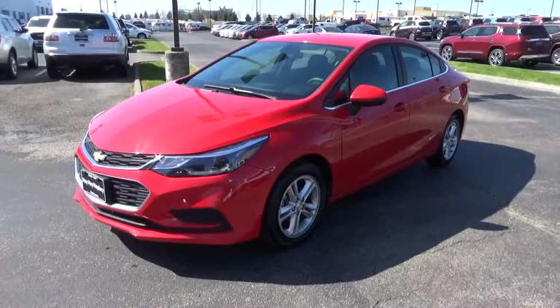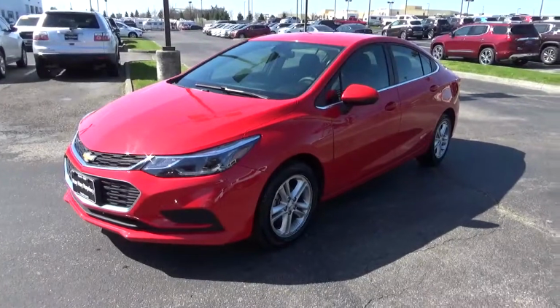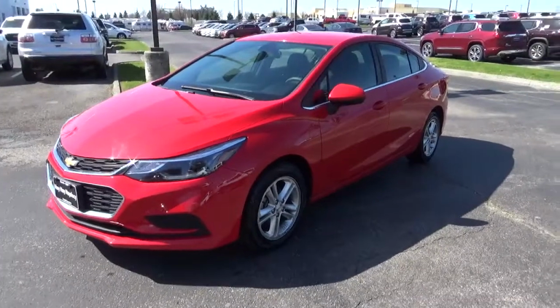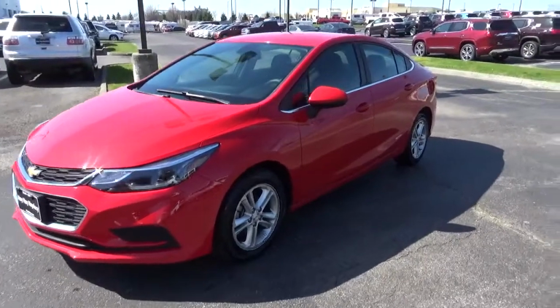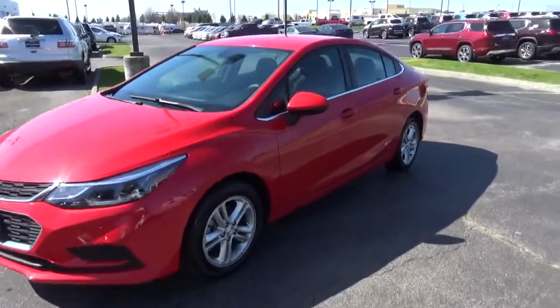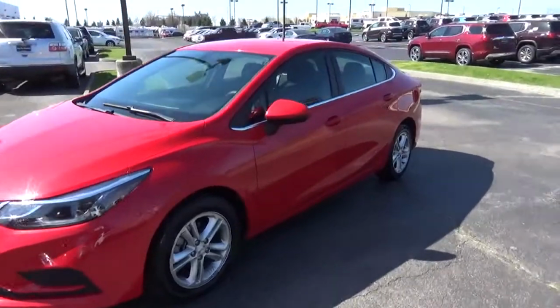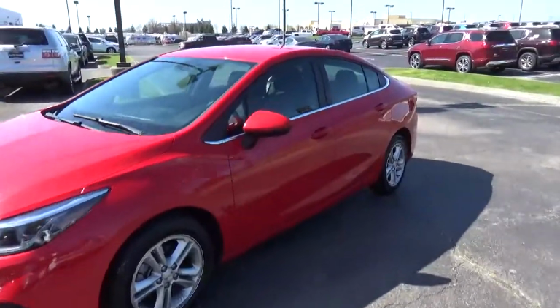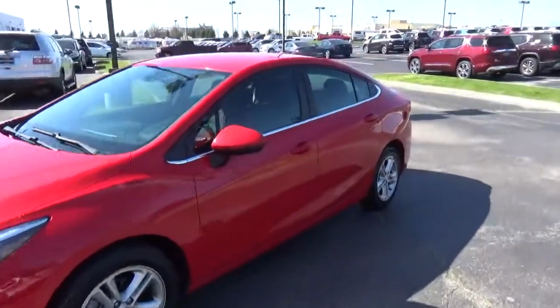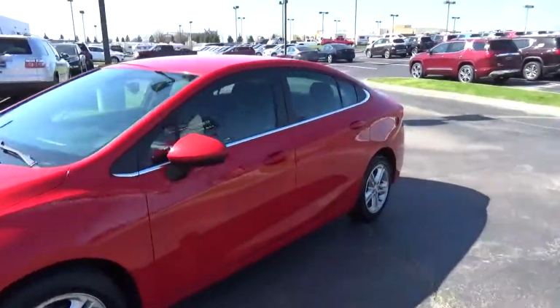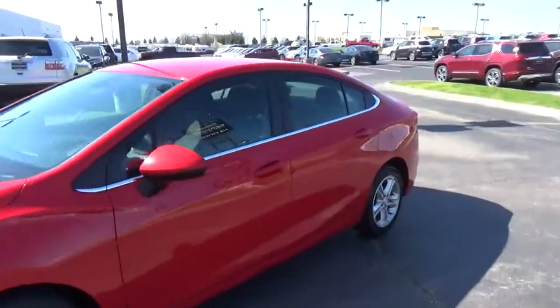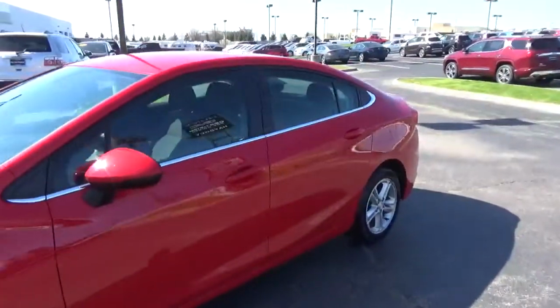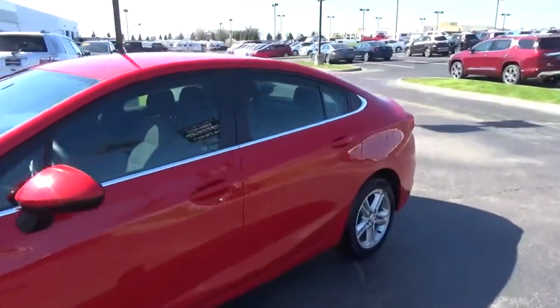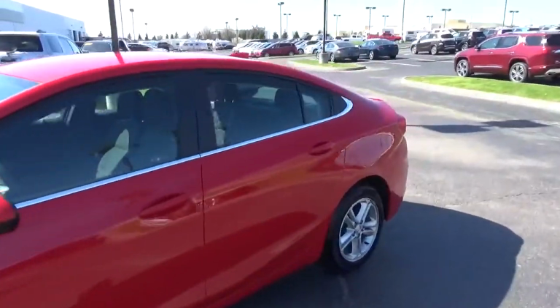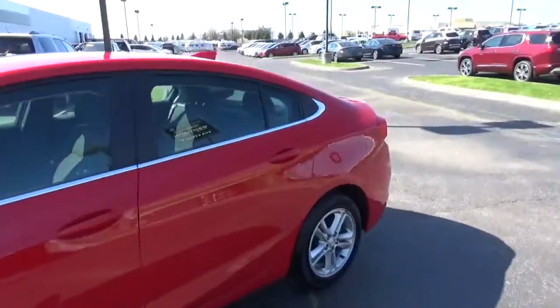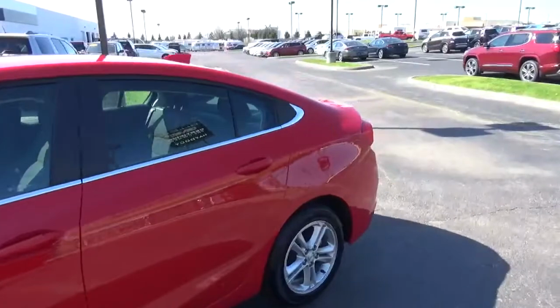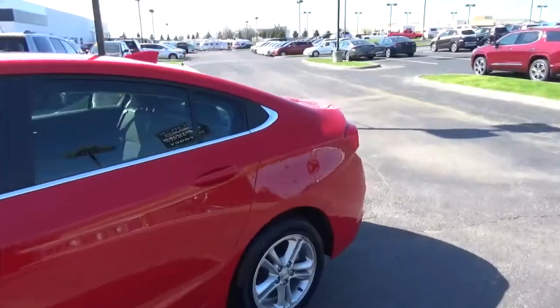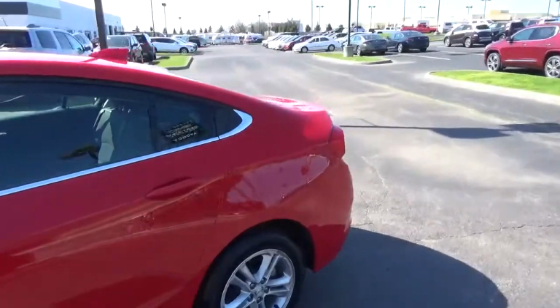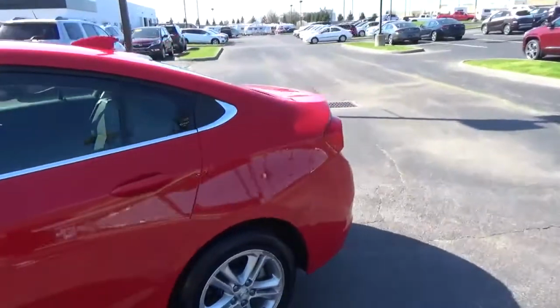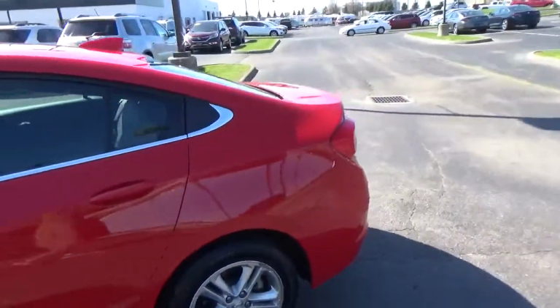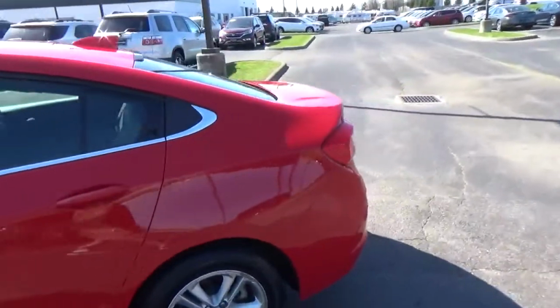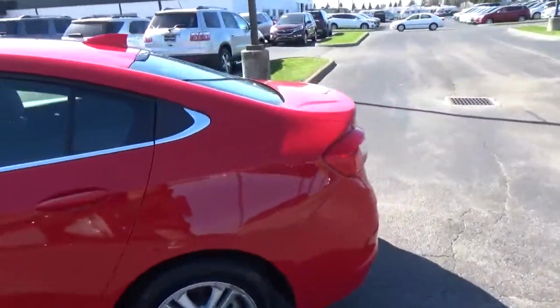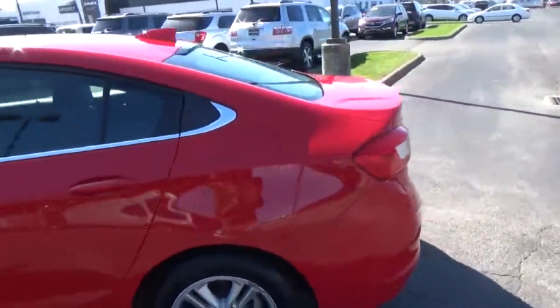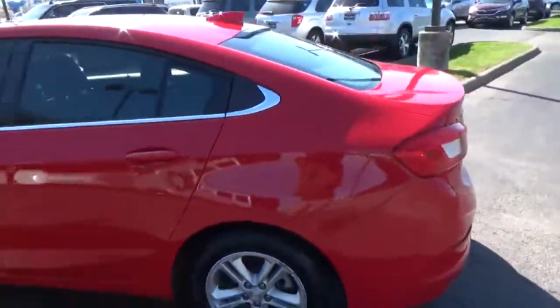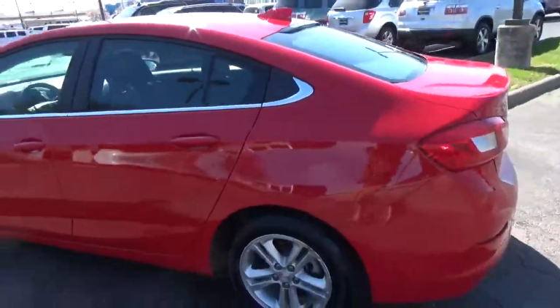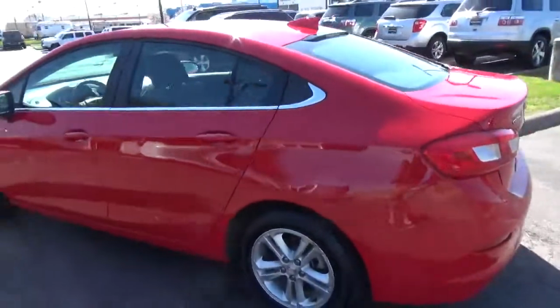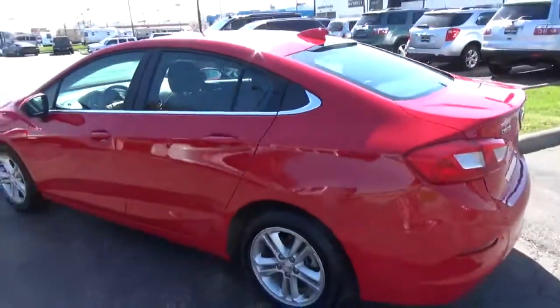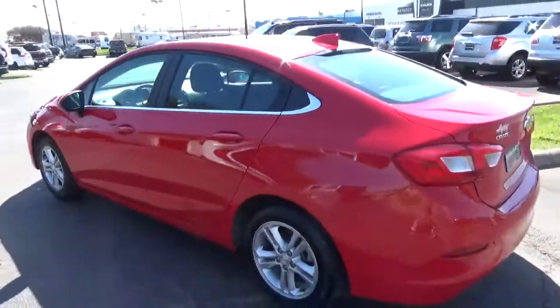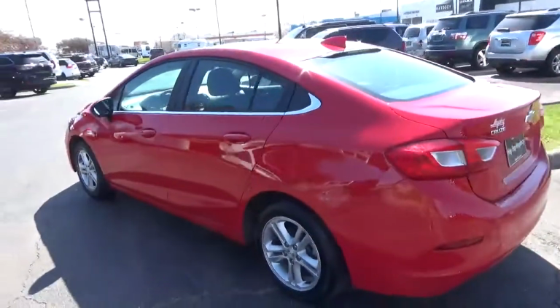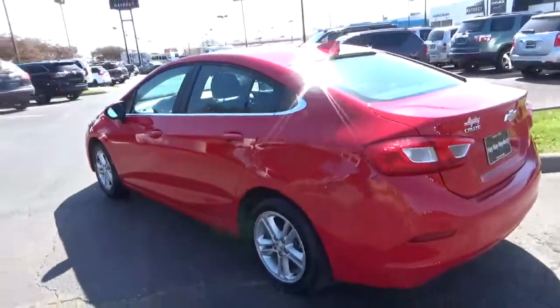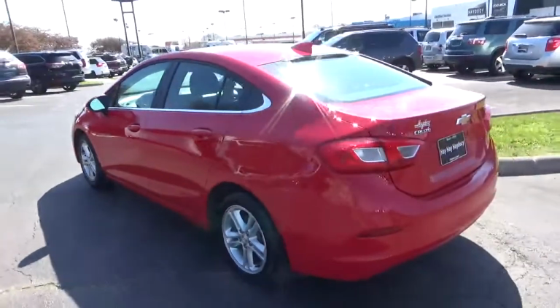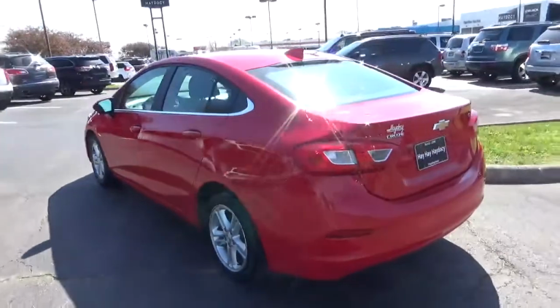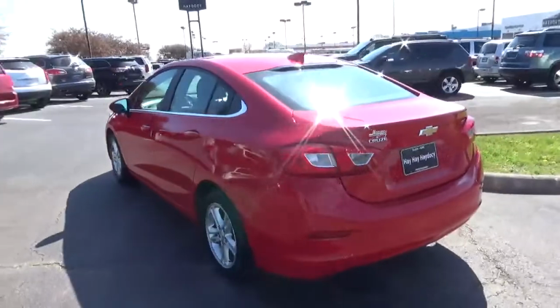Today we've got a 2016 Chevrolet Cruze LT with a red hot exterior and a jet black interior. Mileage is 54,017 miles.